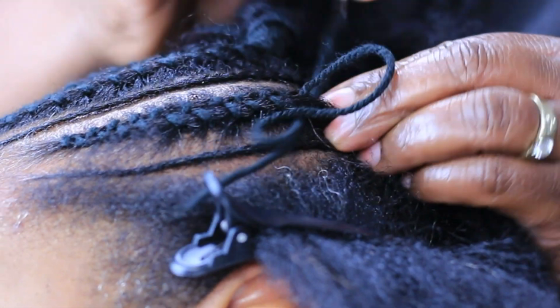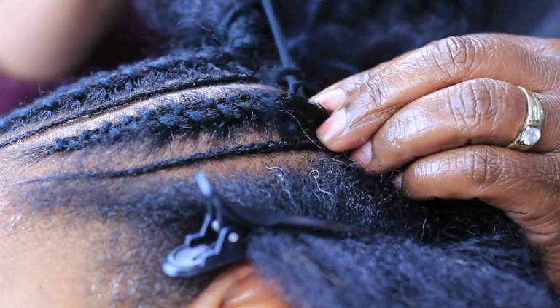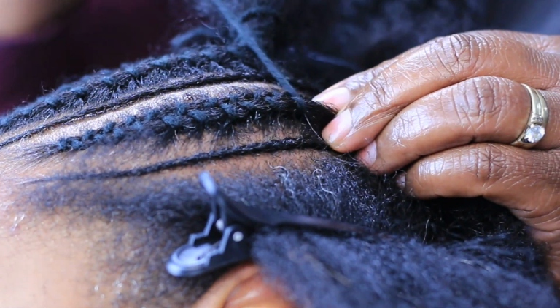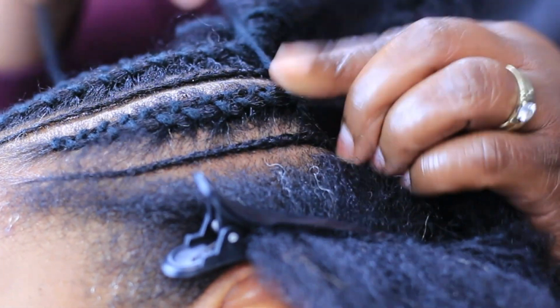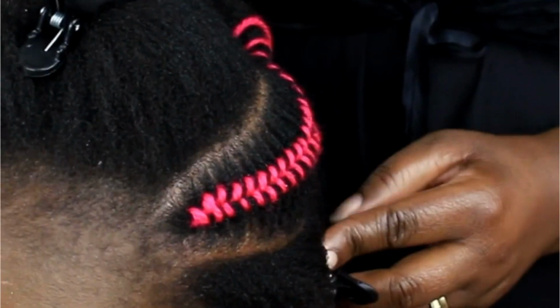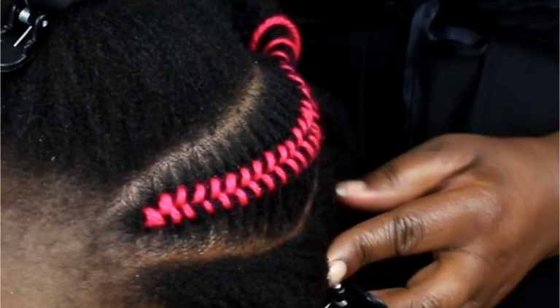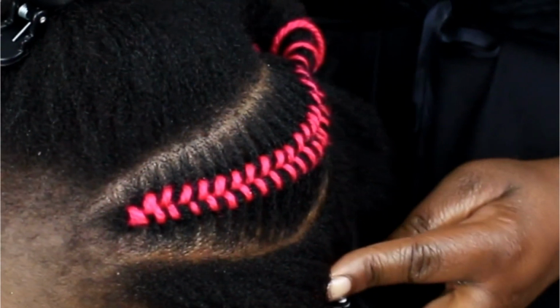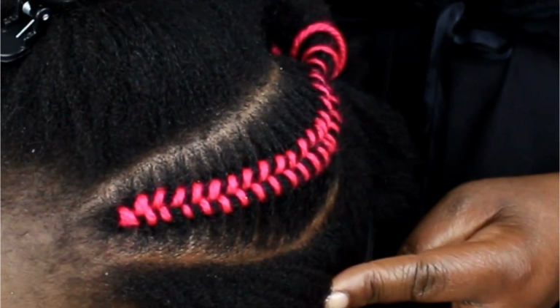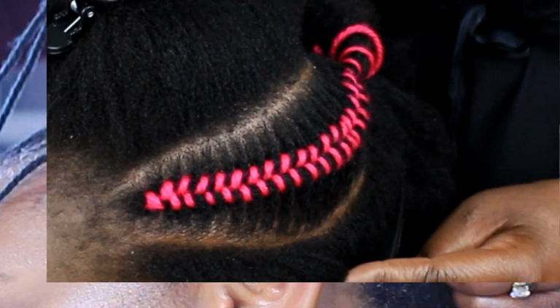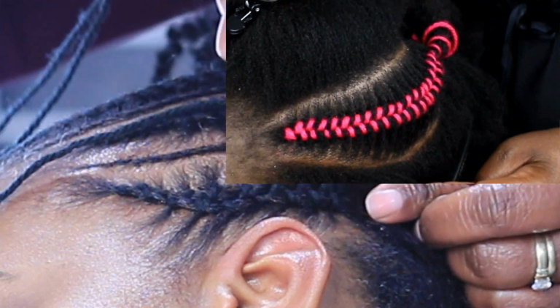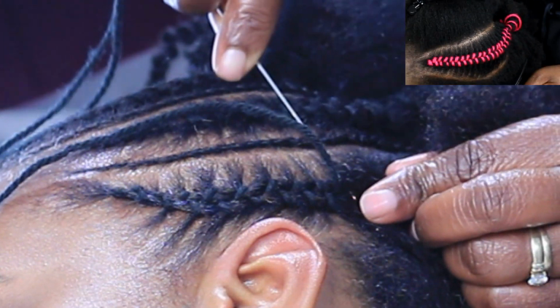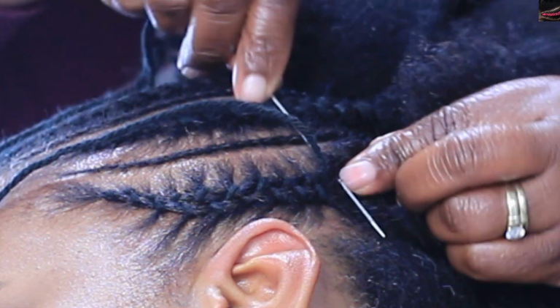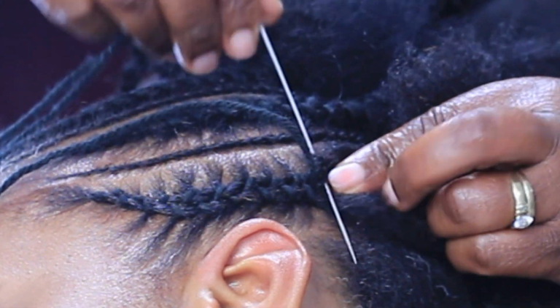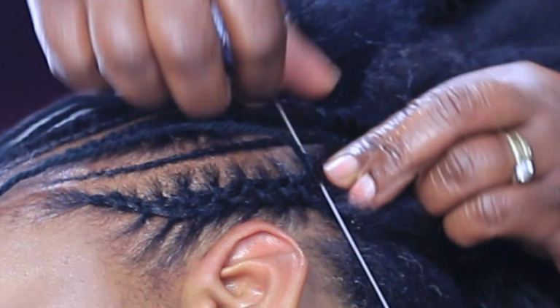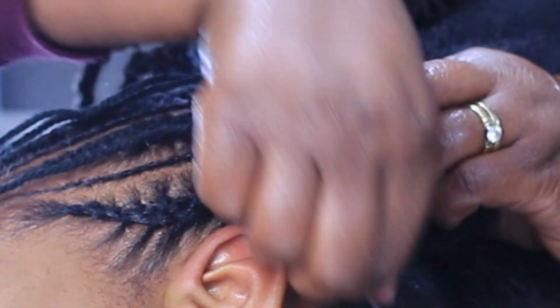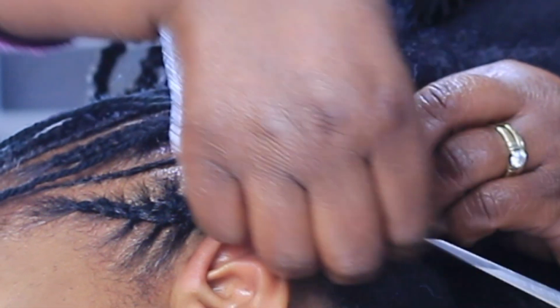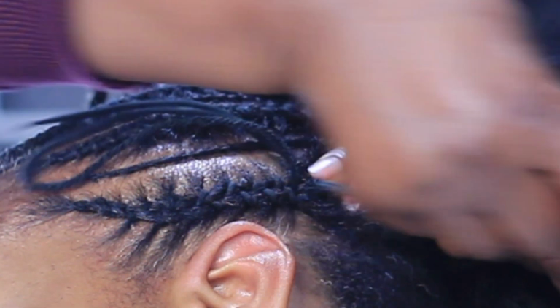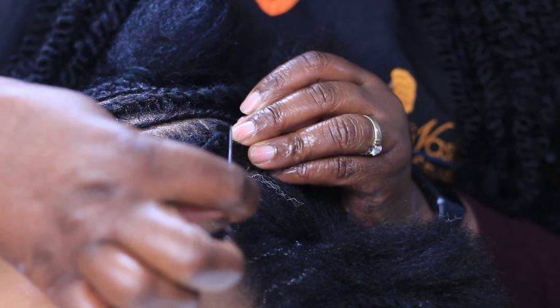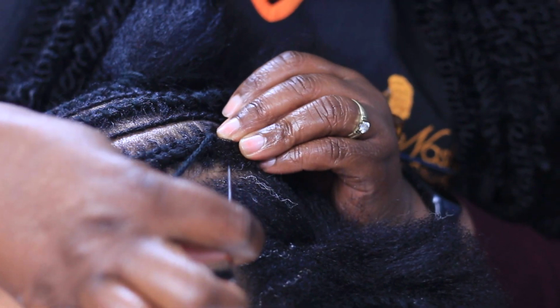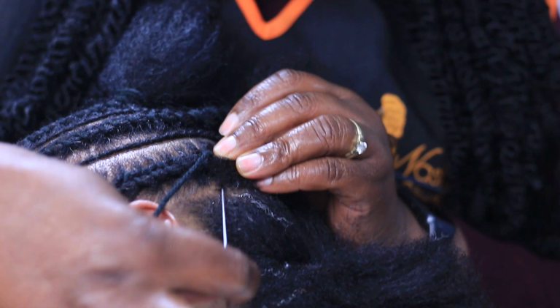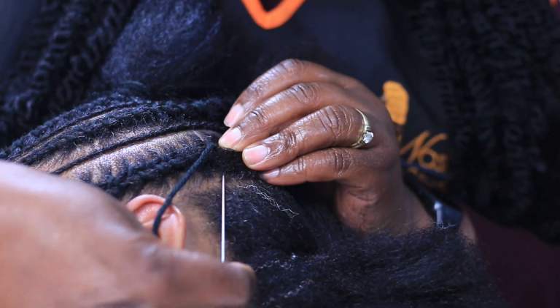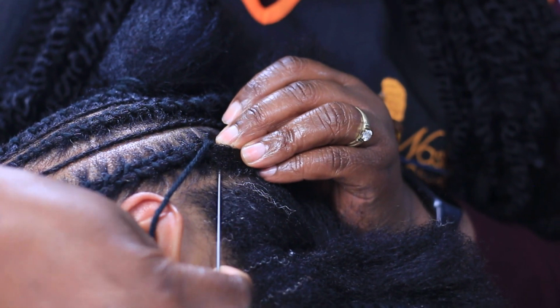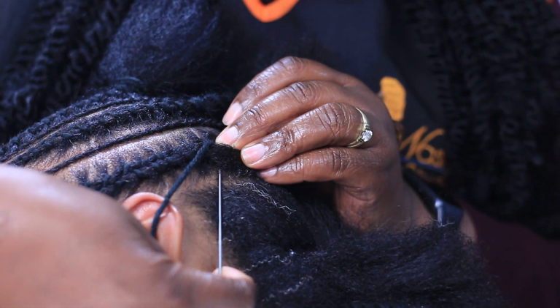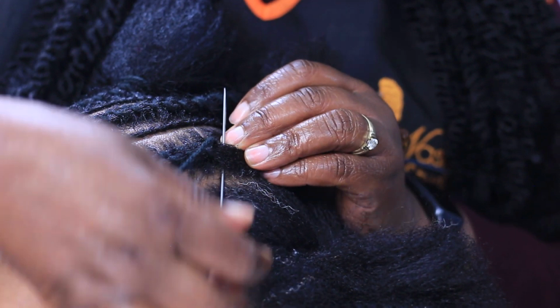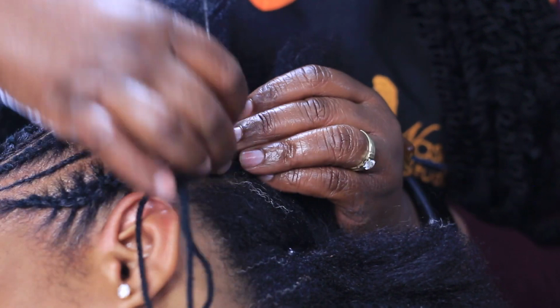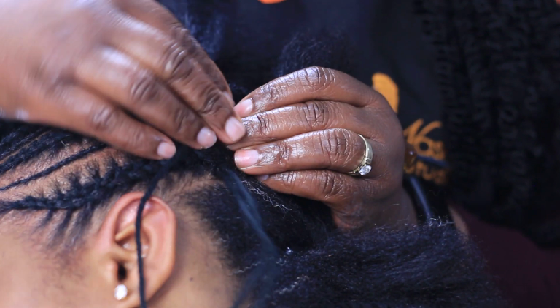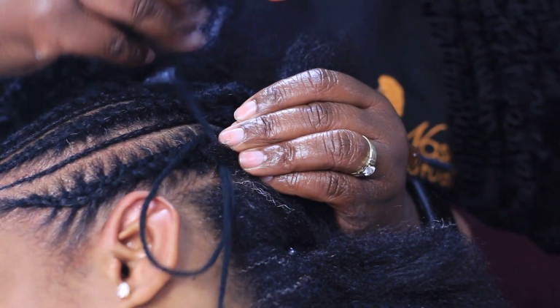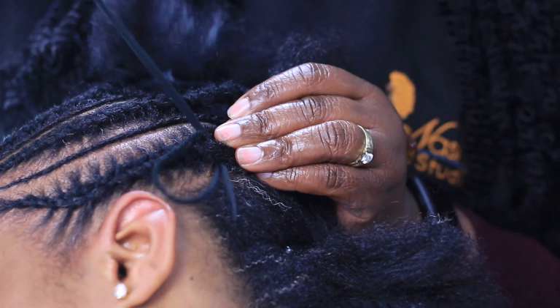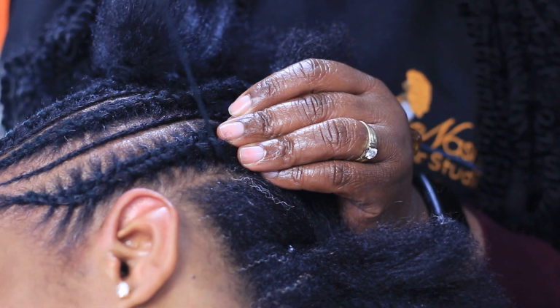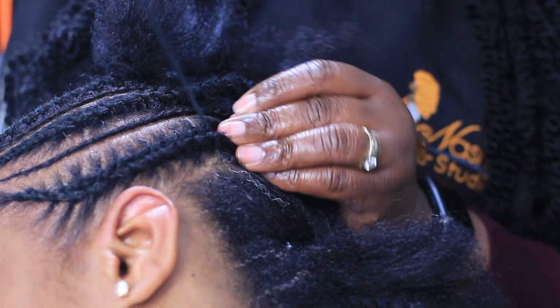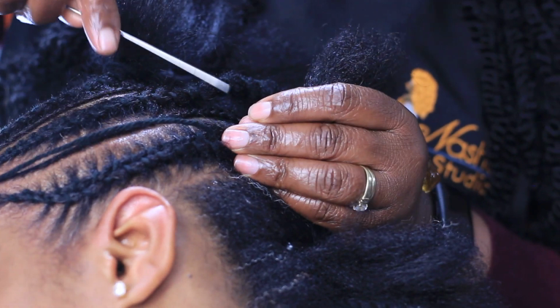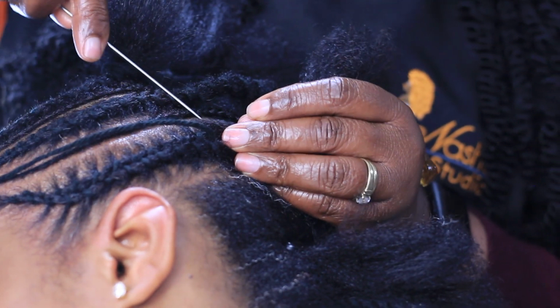Next question: how can we remove the thread from the hair? You can check out this video where I demonstrate that. I basically pick the yarn off the hair with a needle or a rat-tail comb.